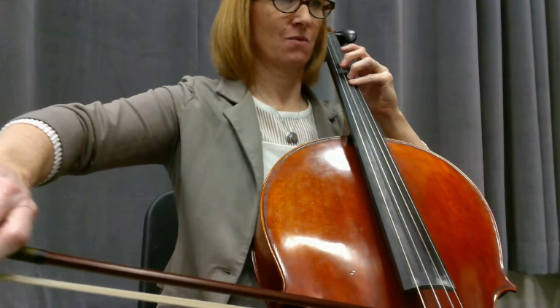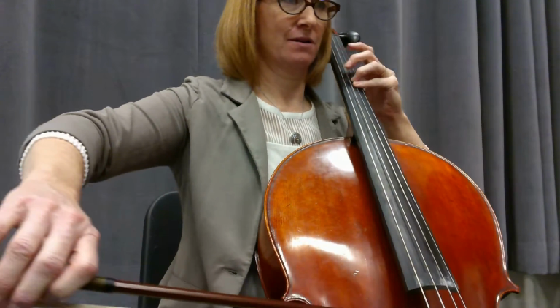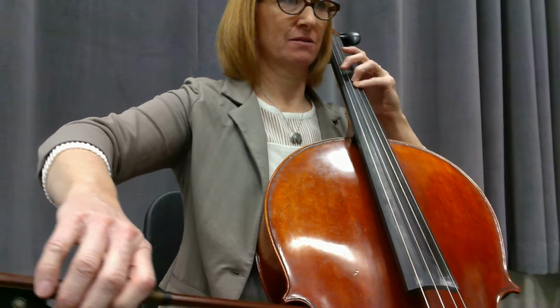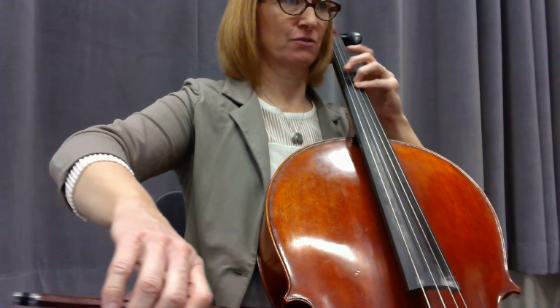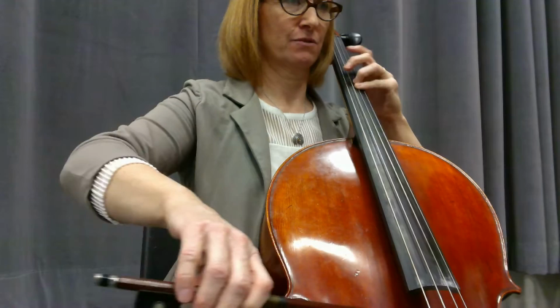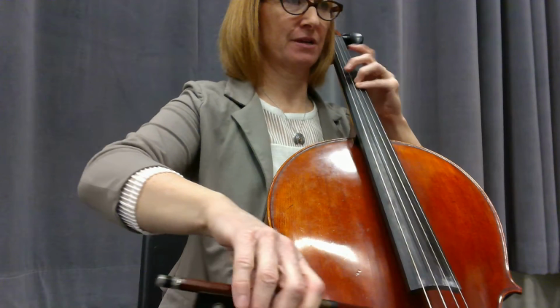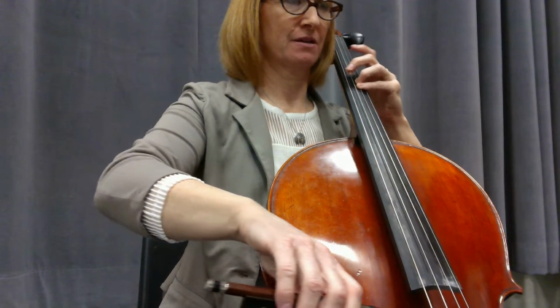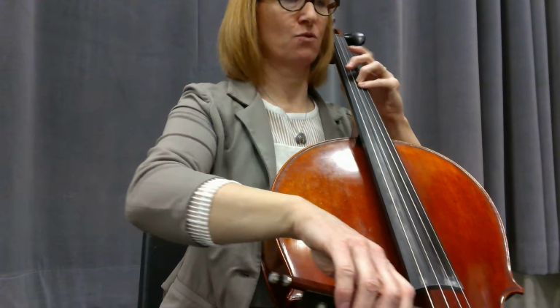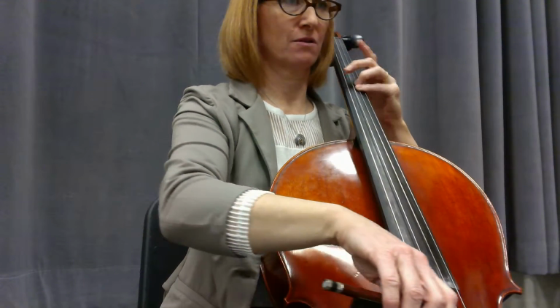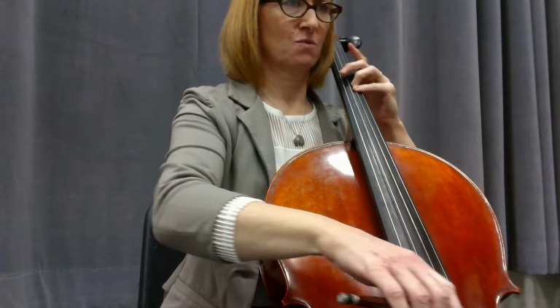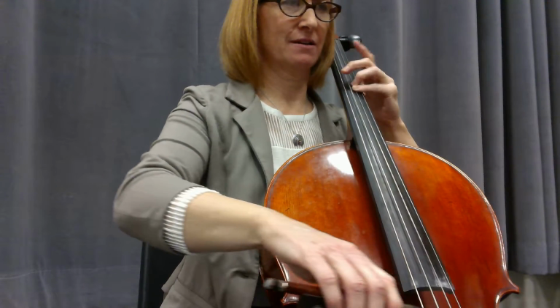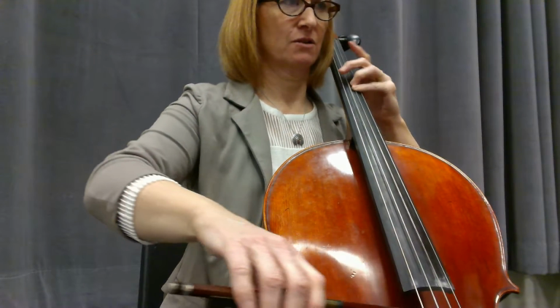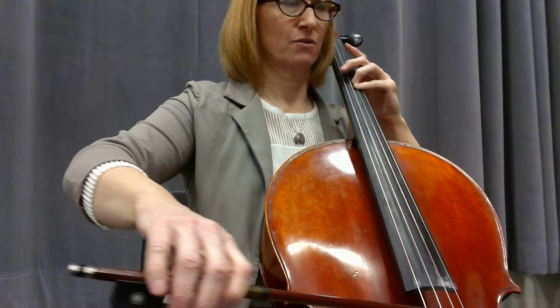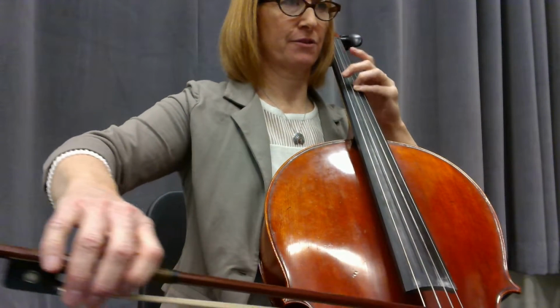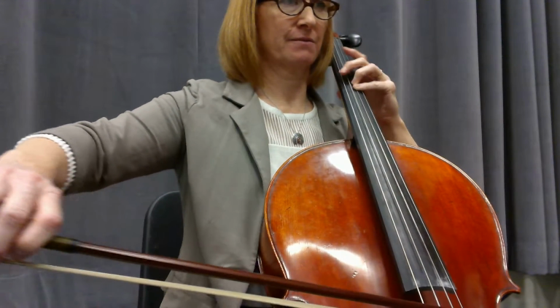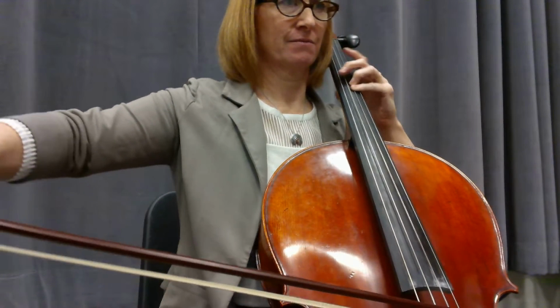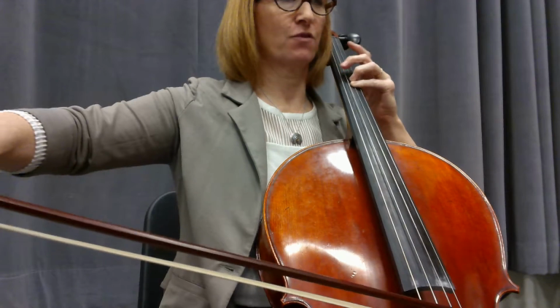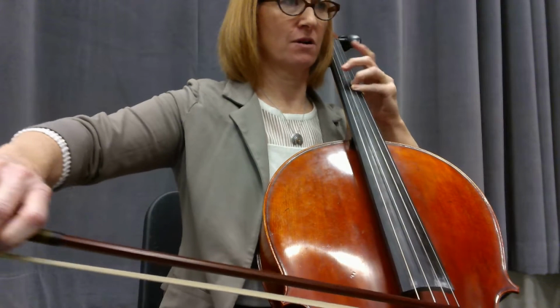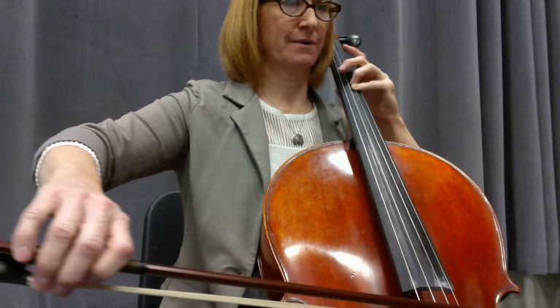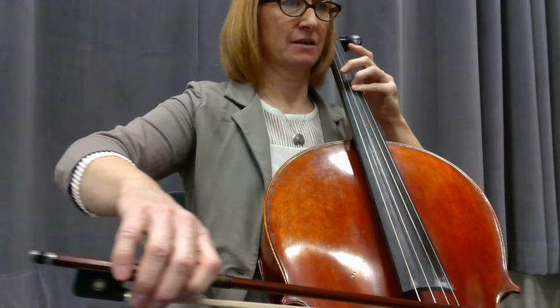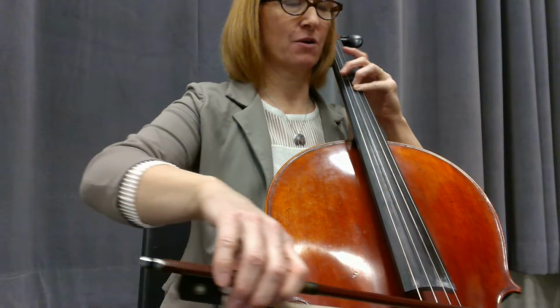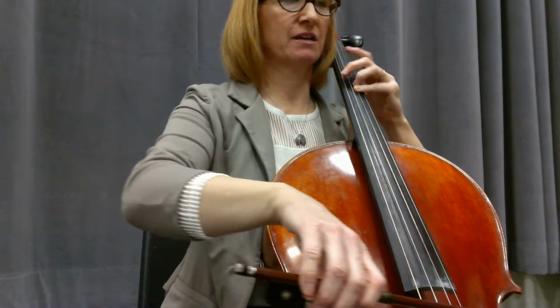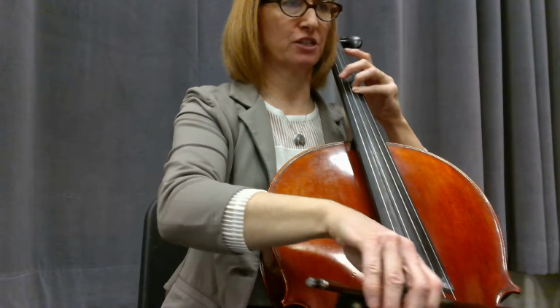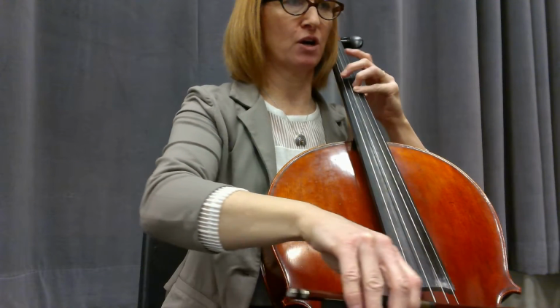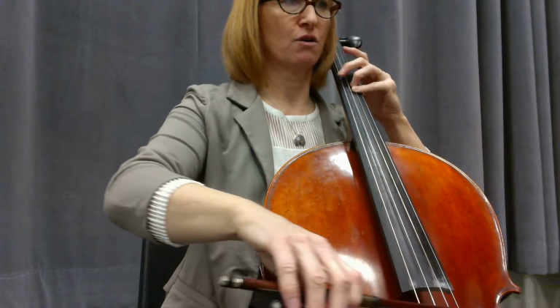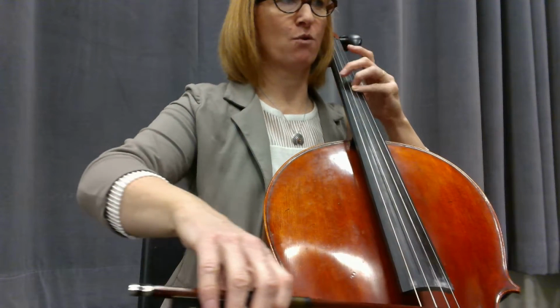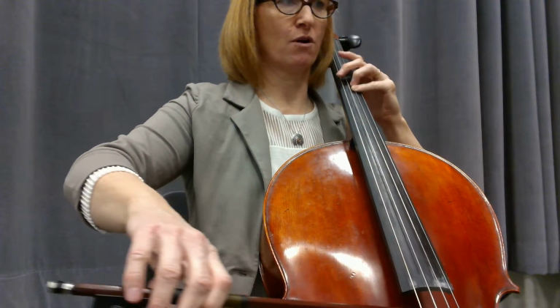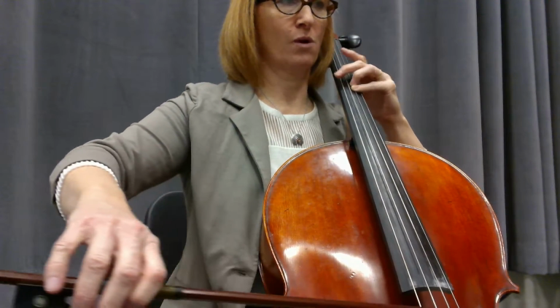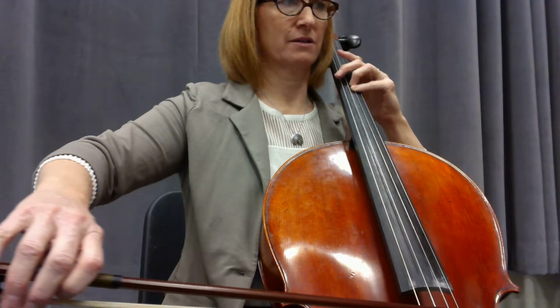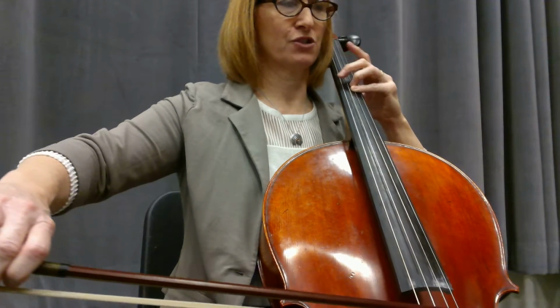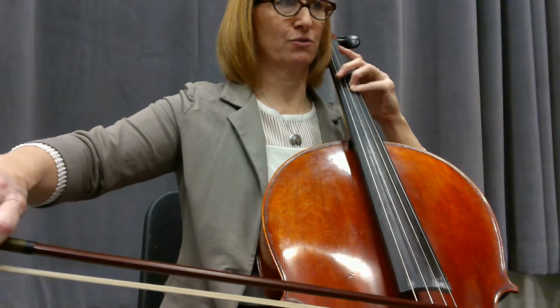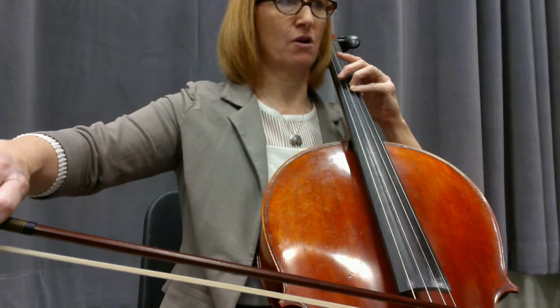One, two, three, four, one, three, four, one. Somewhere in here, change the bow. Four, one, two, off.